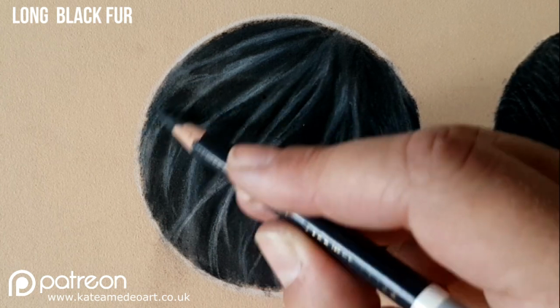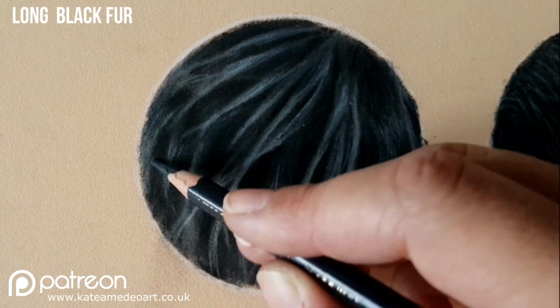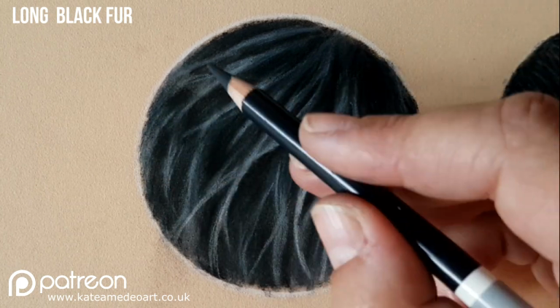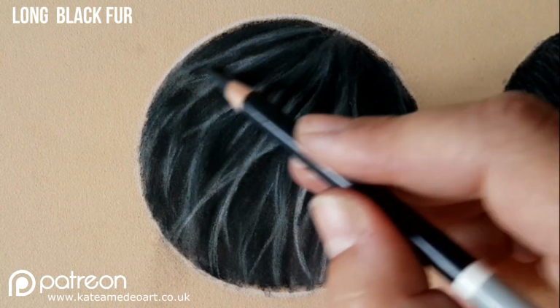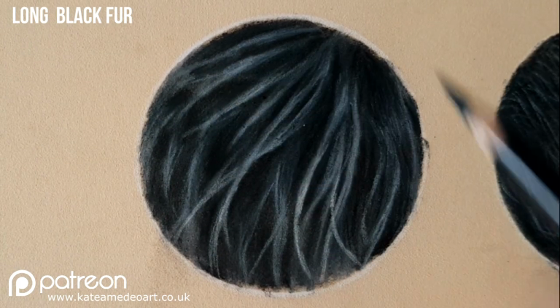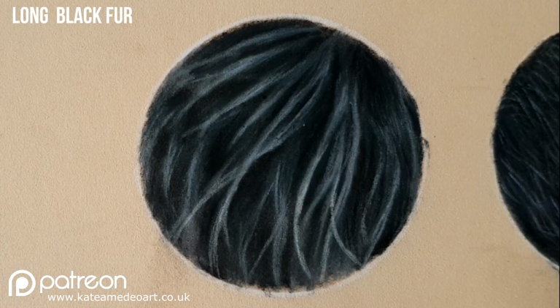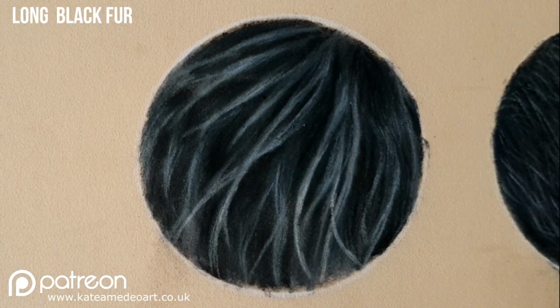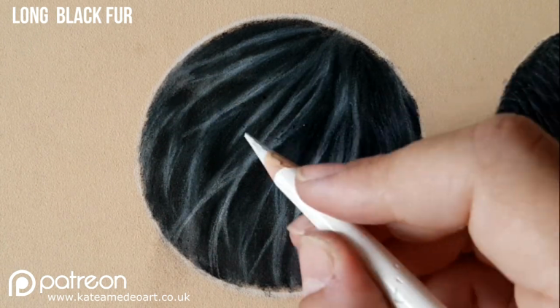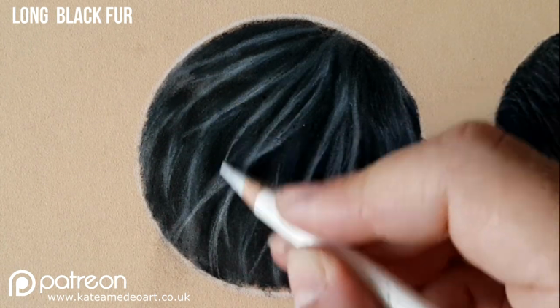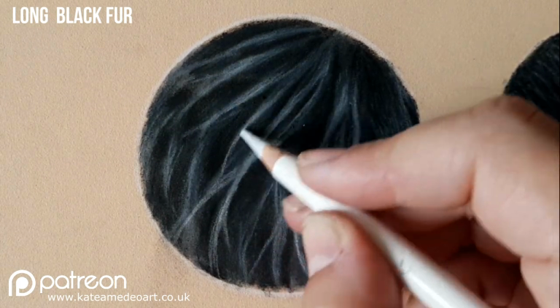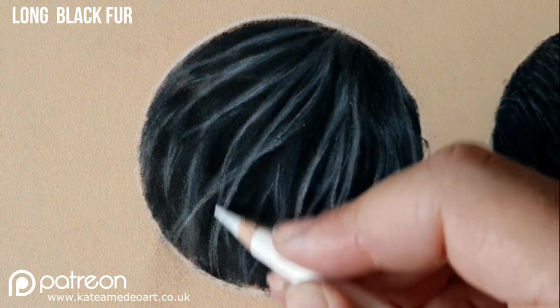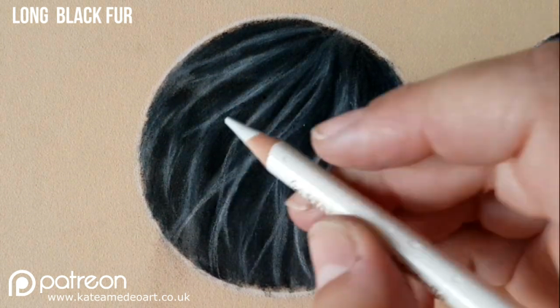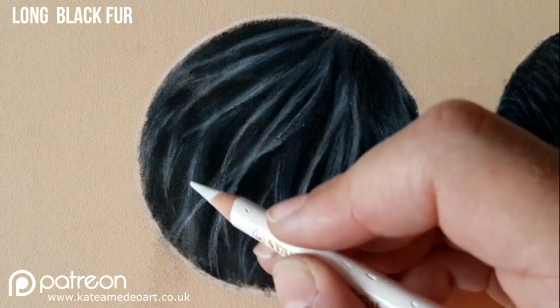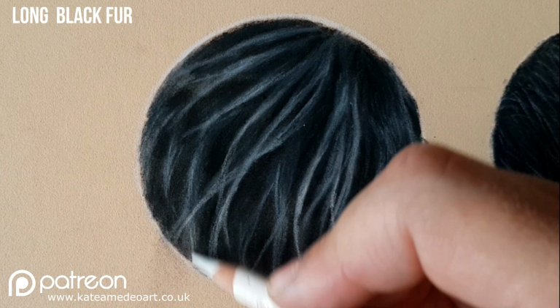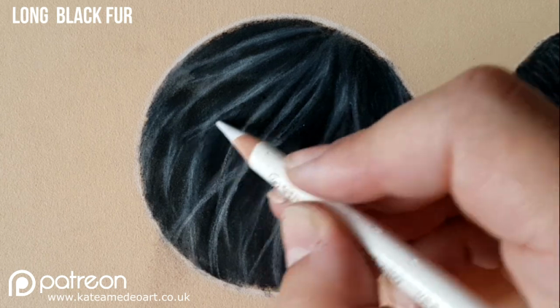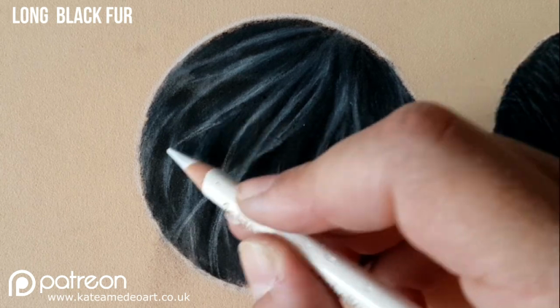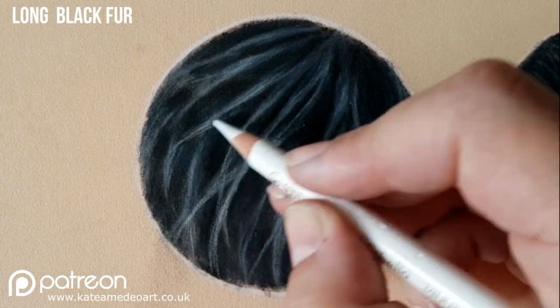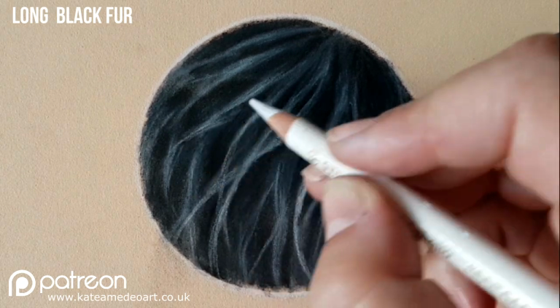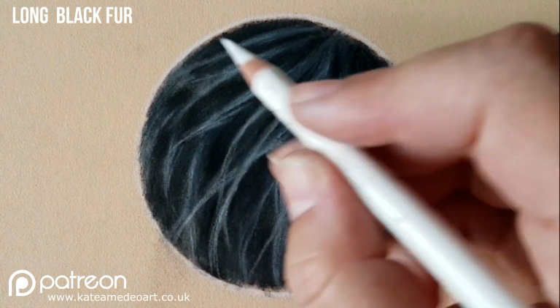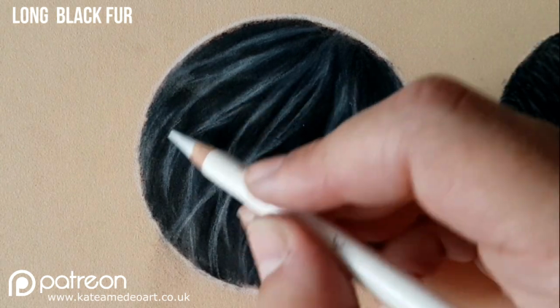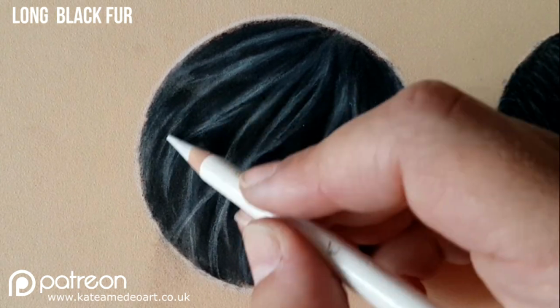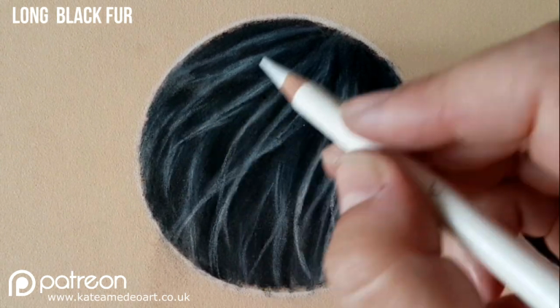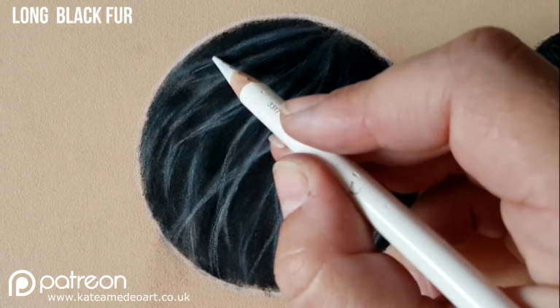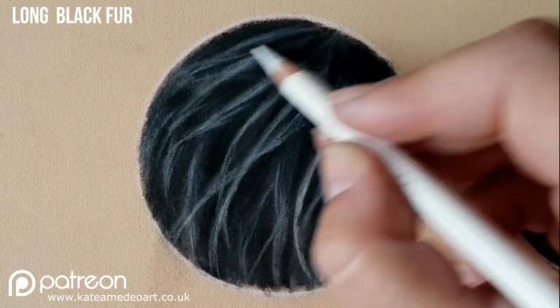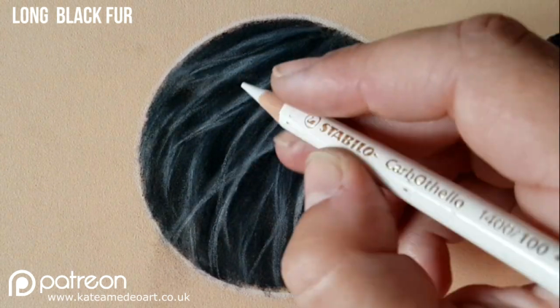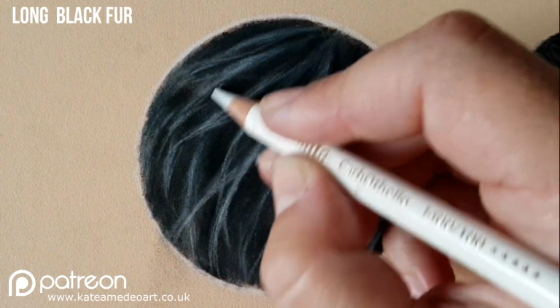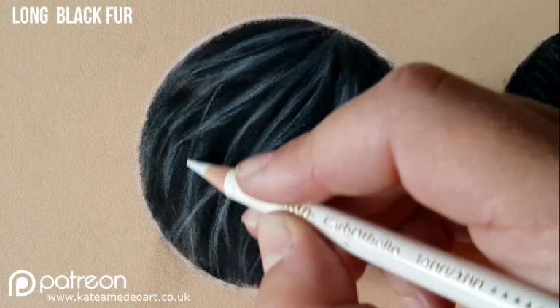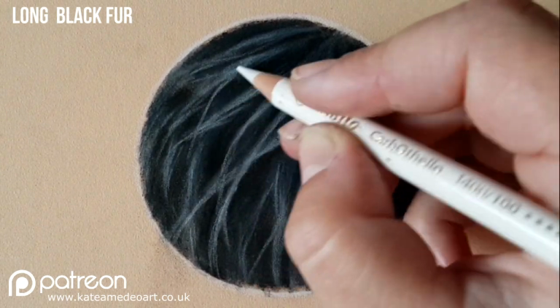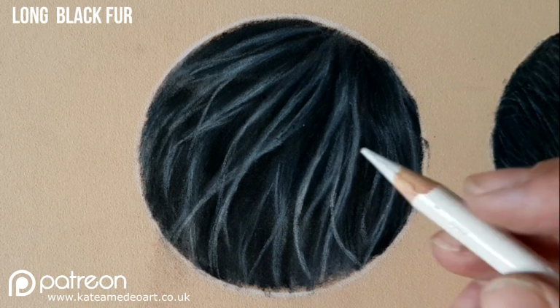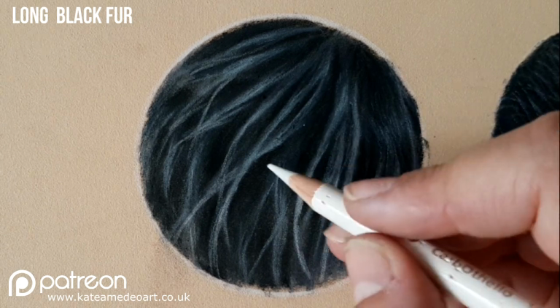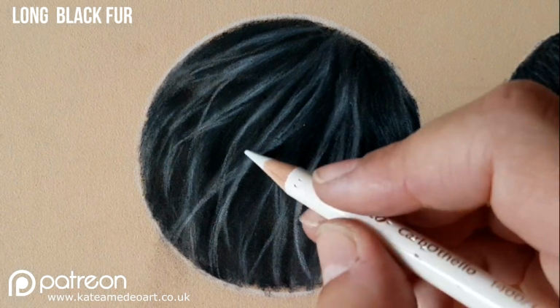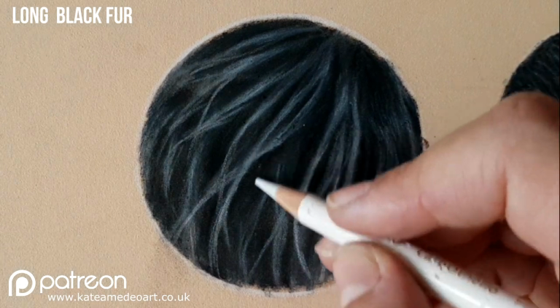With my white I'm picking out those very tips of the hairs just to make them stand out a bit more, and I'm also adding some stray hairs that have kind of gone out of these clumps.